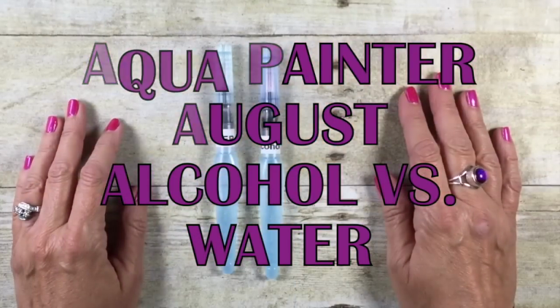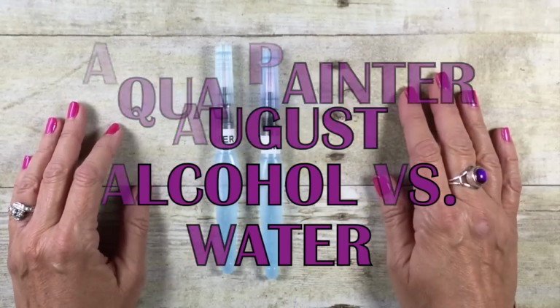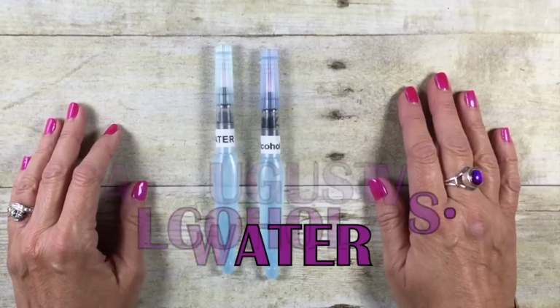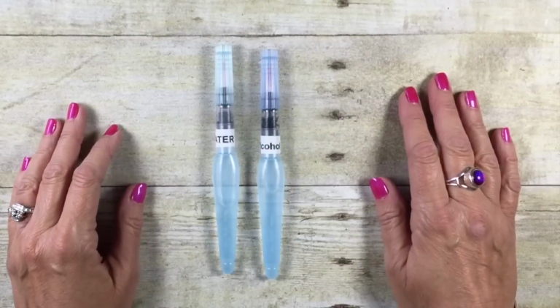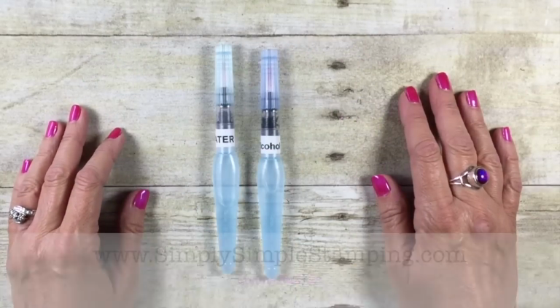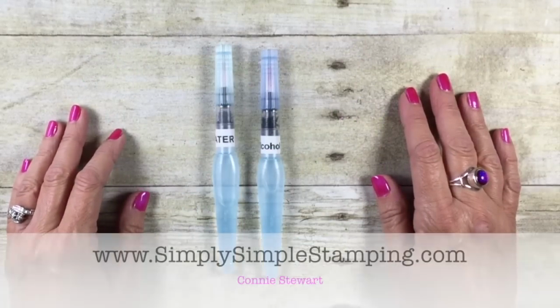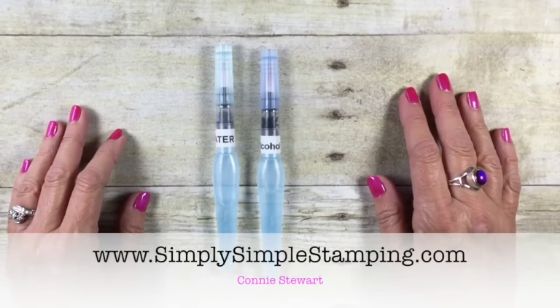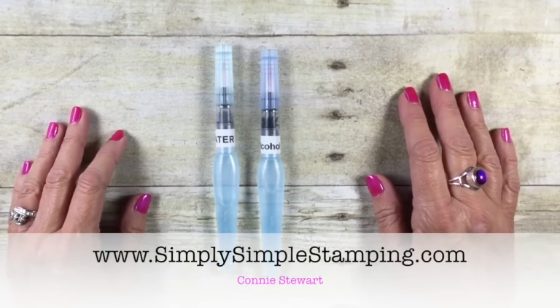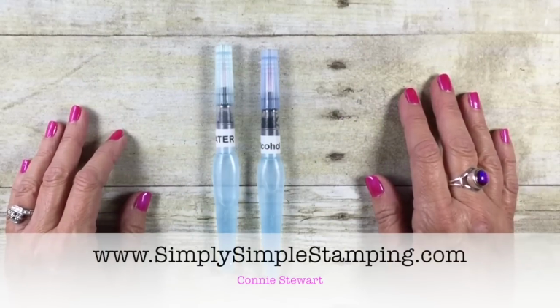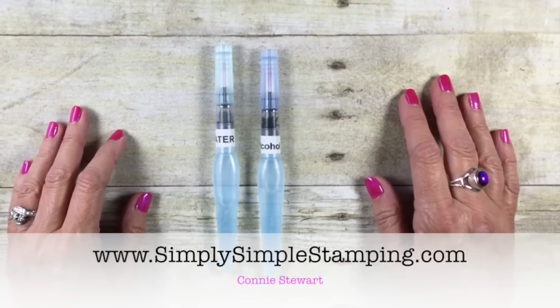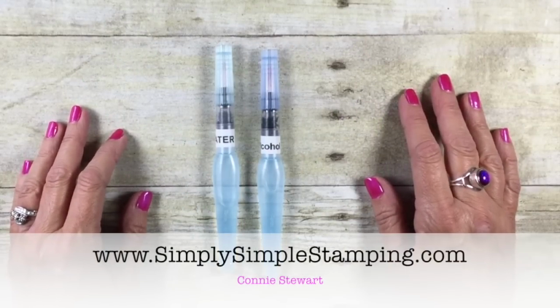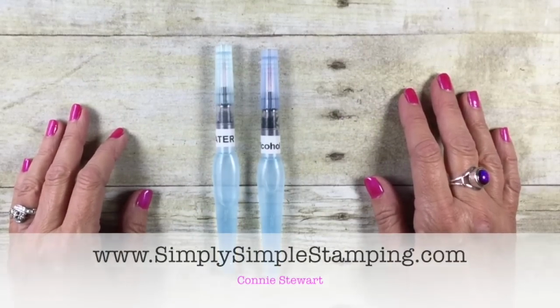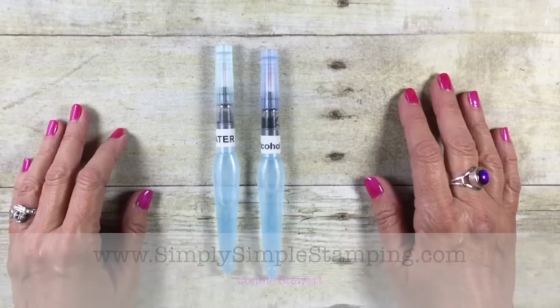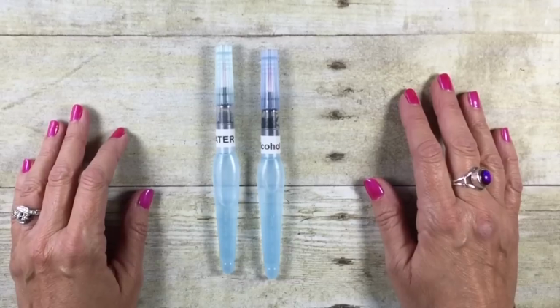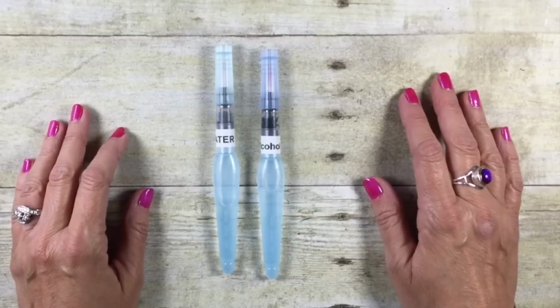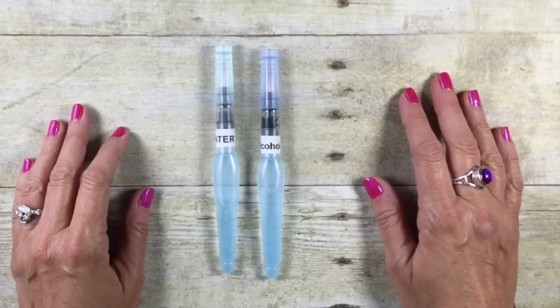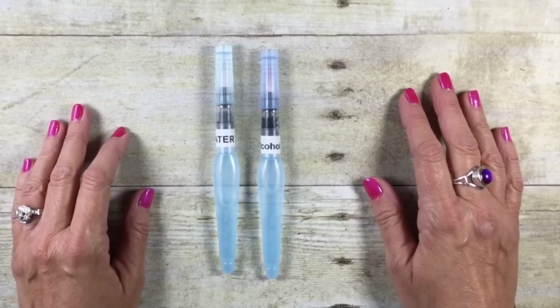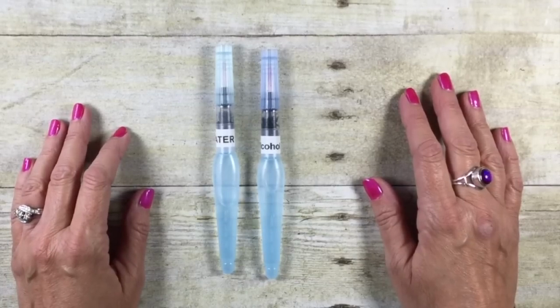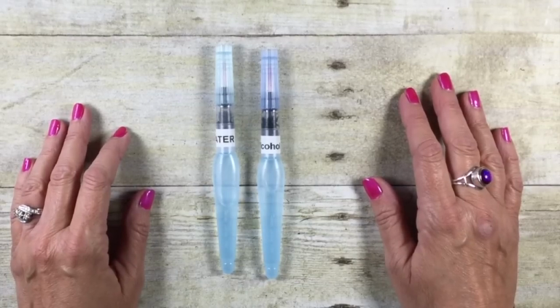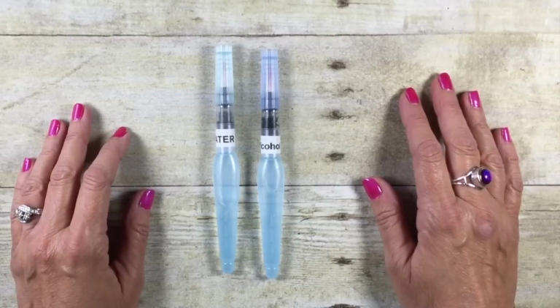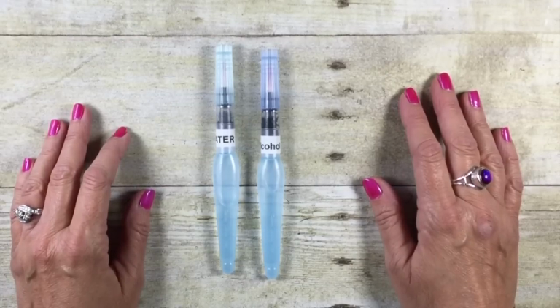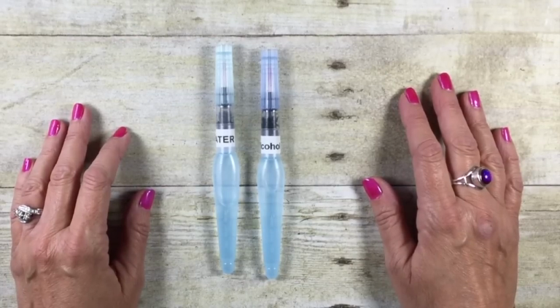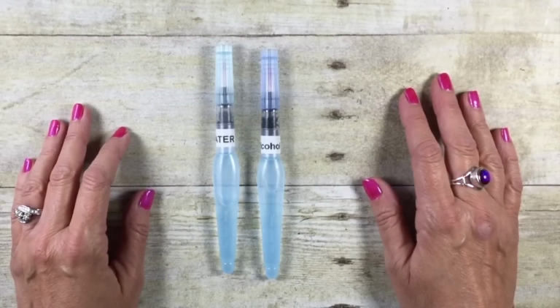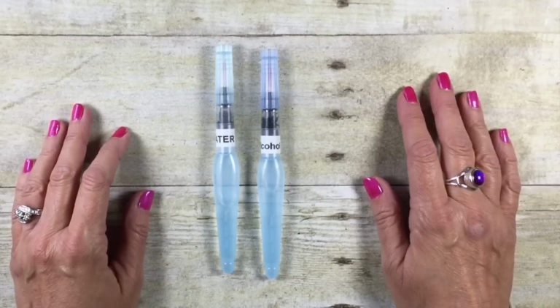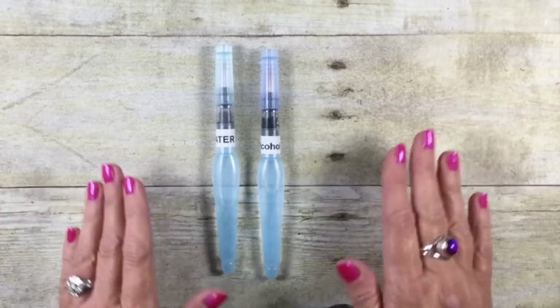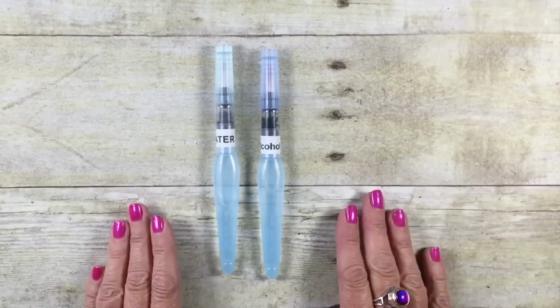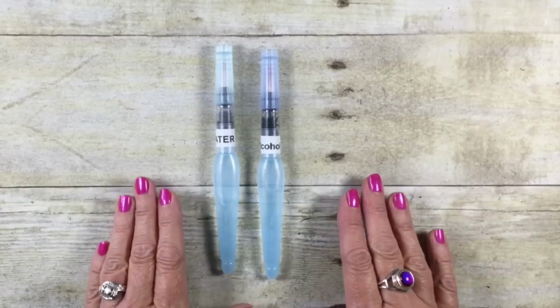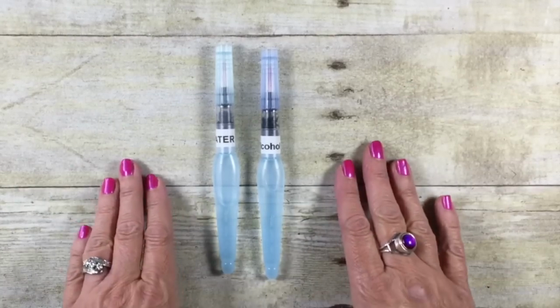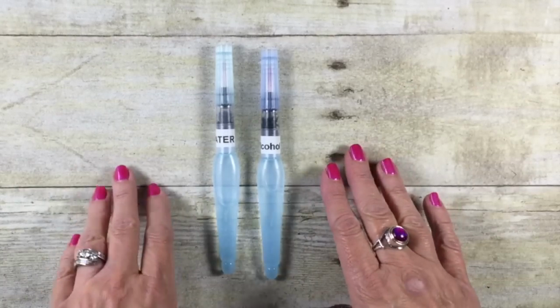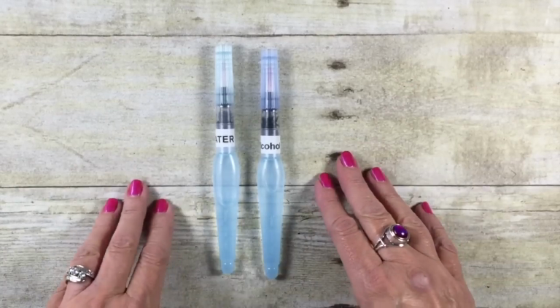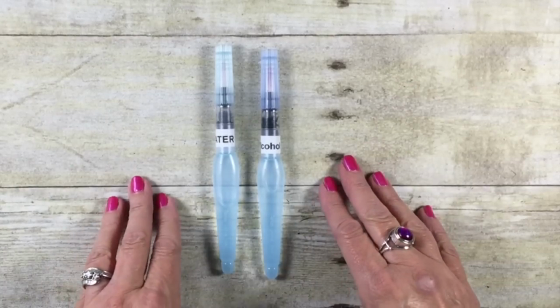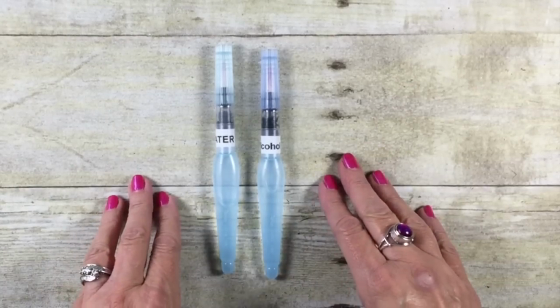Hey everybody, it's Connie with SimplySimplelStamping.com. Thank you for joining me for today's two-minute Tuesday tip. Today we're going to be talking about aqua painters.